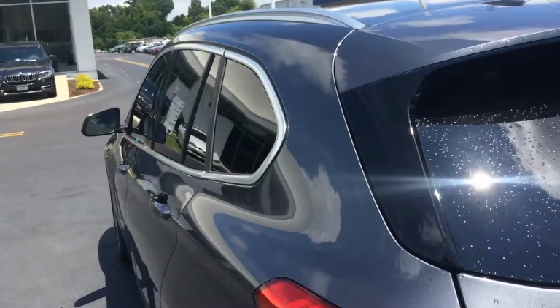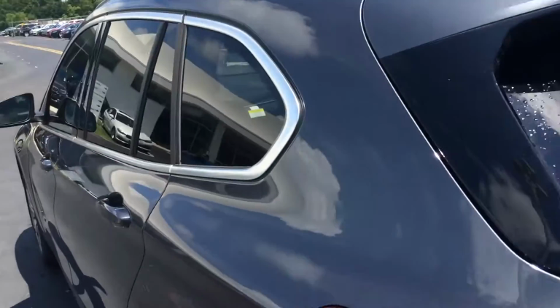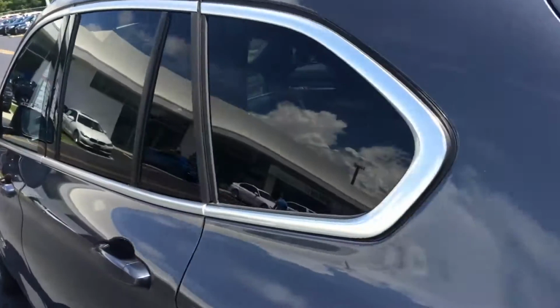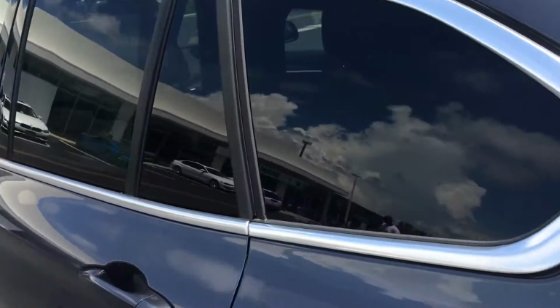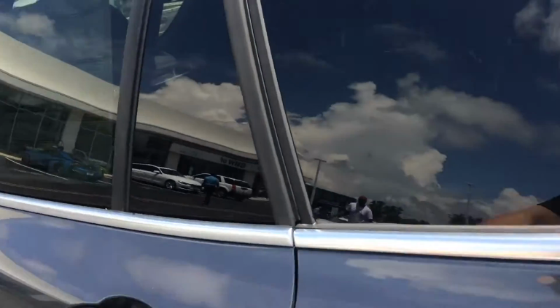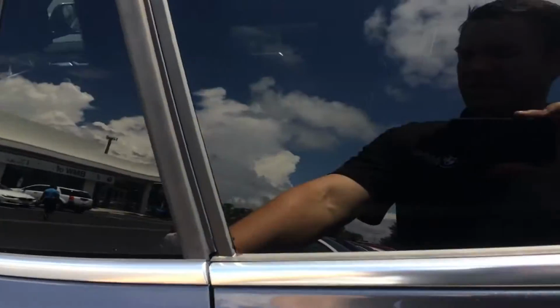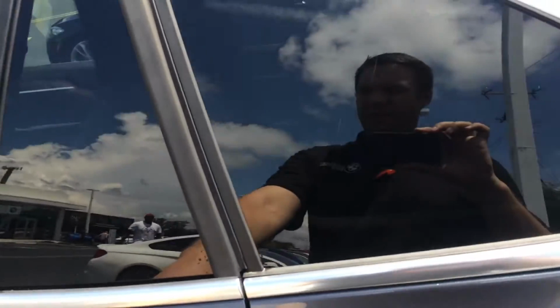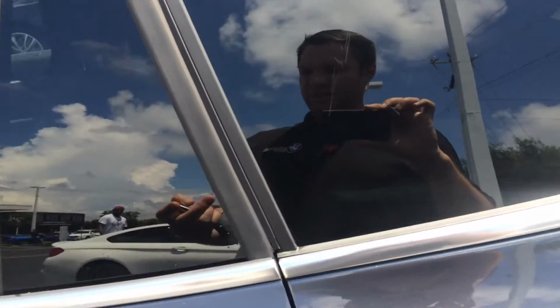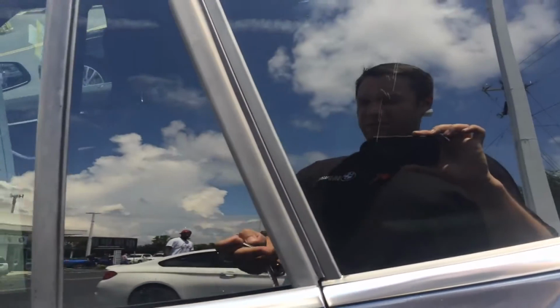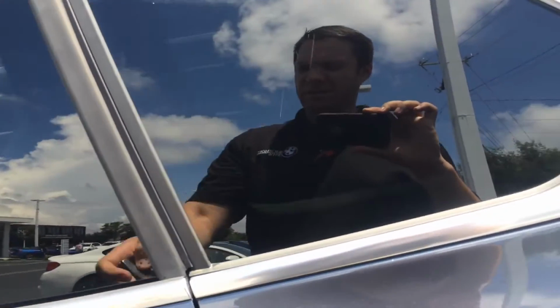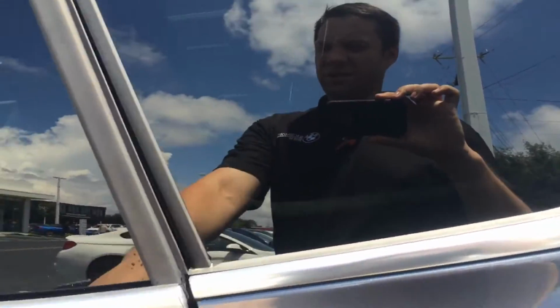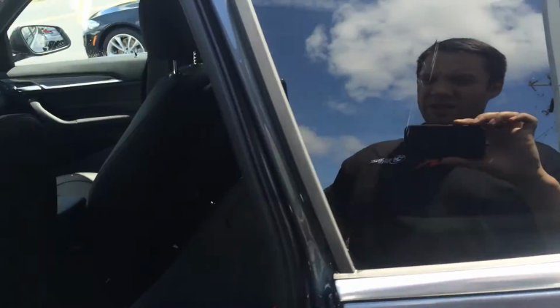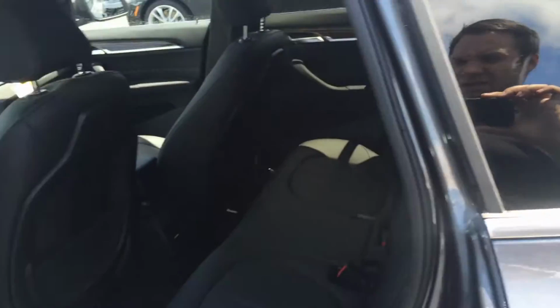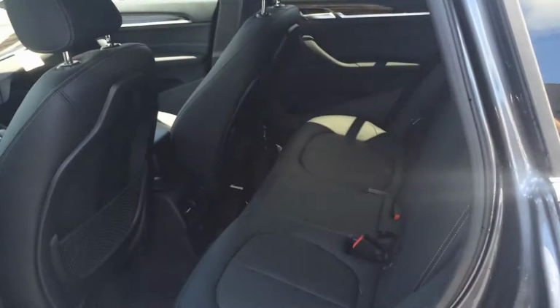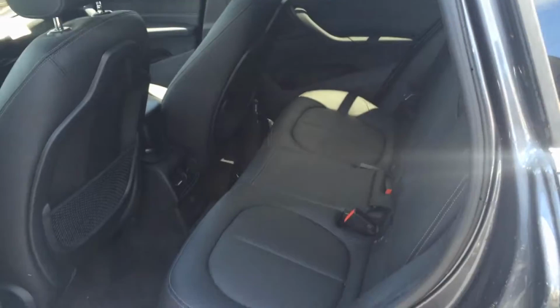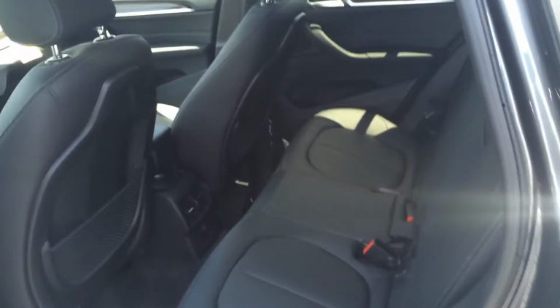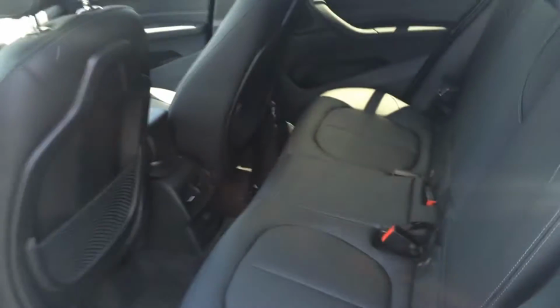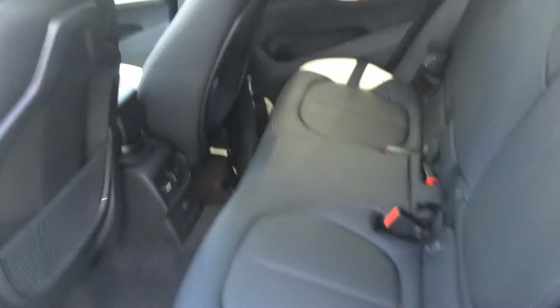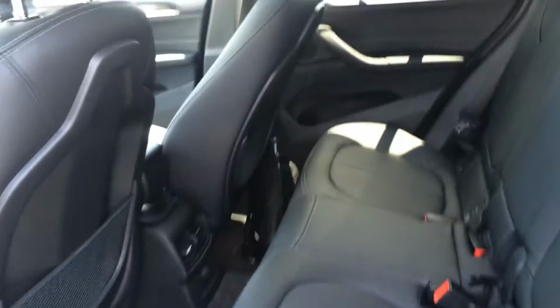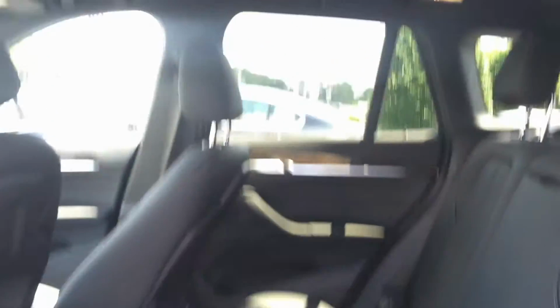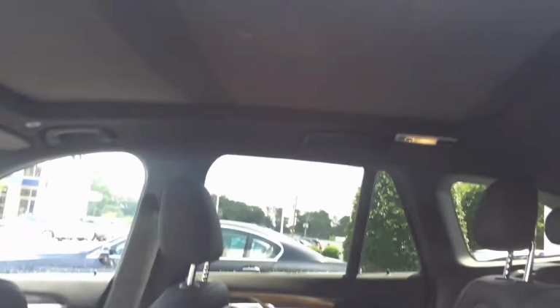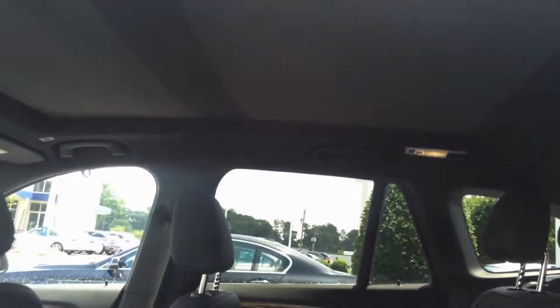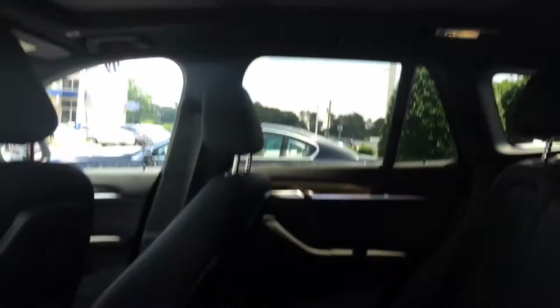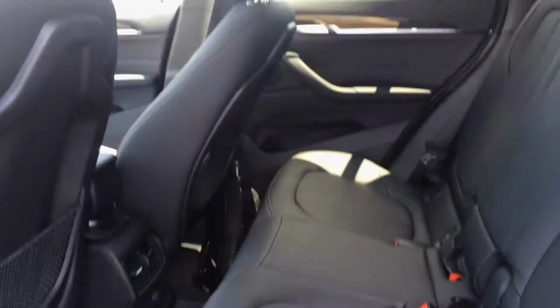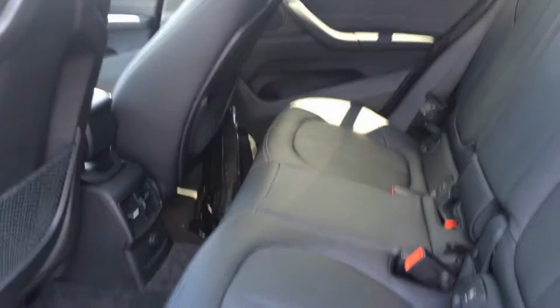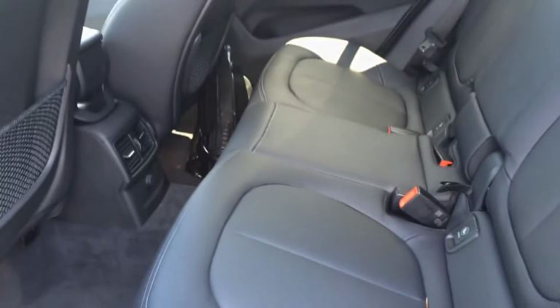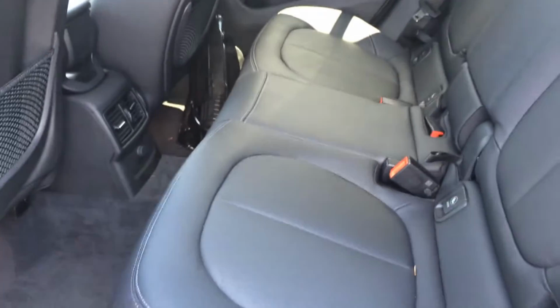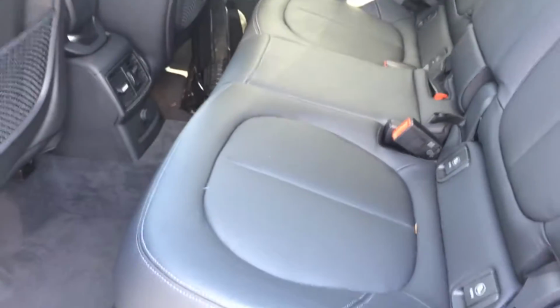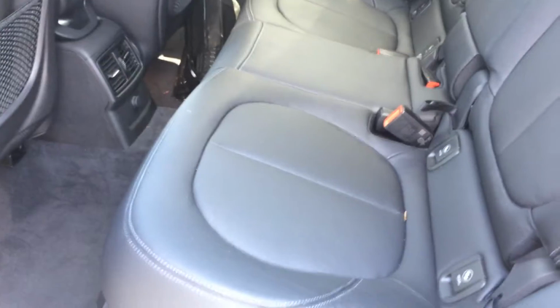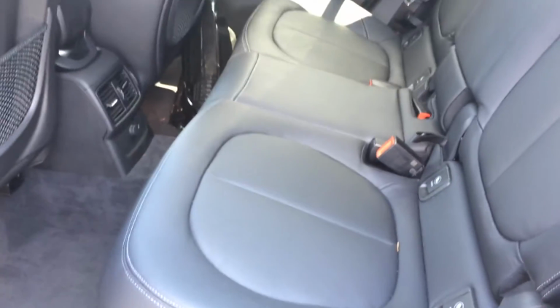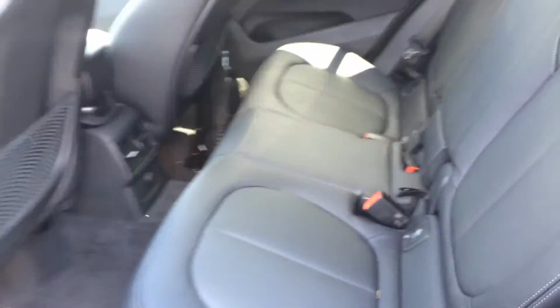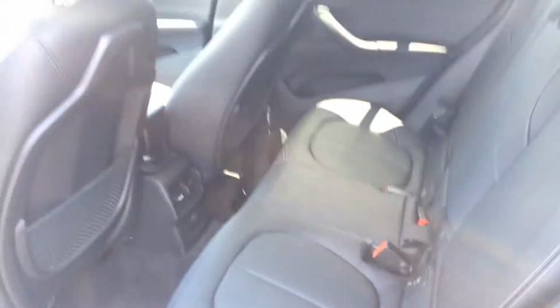I'm gonna come around here and show you the interior. Ton of room here, and again, panoramic moonroof. Plenty of space and the seats are super comfortable.